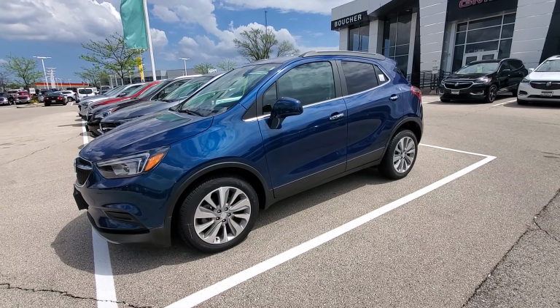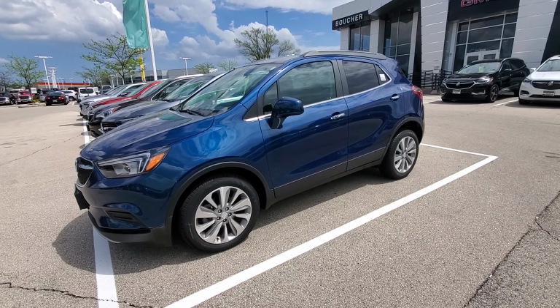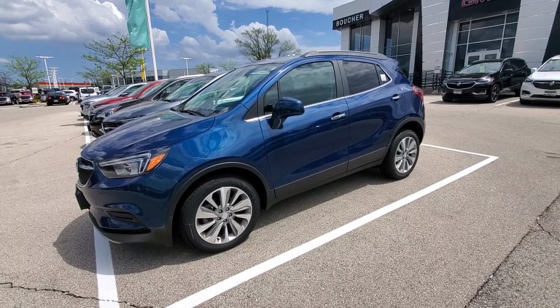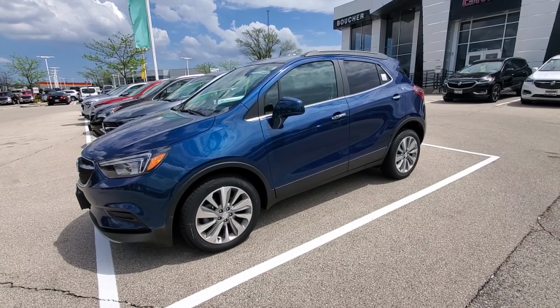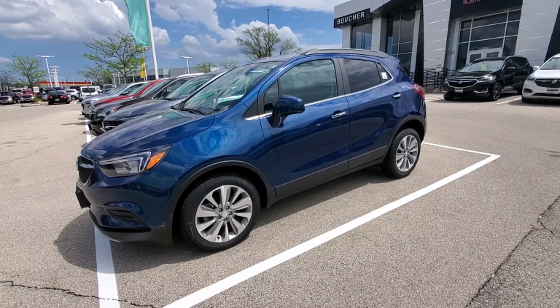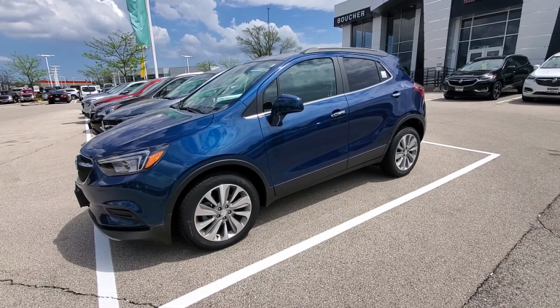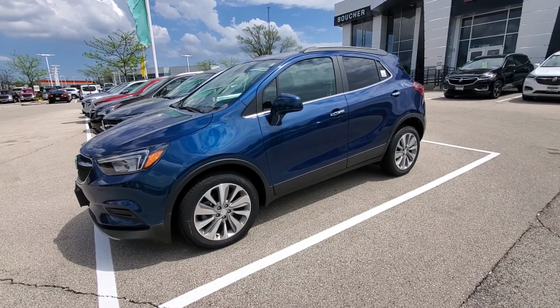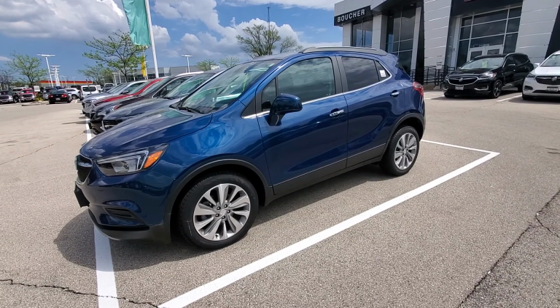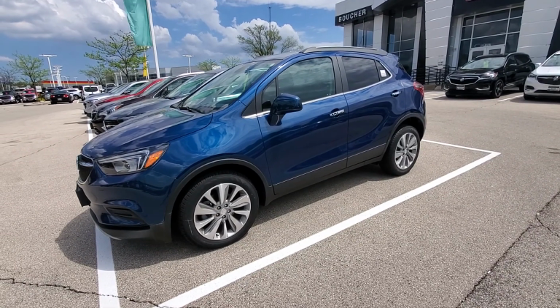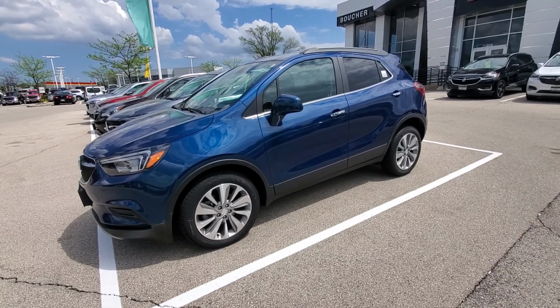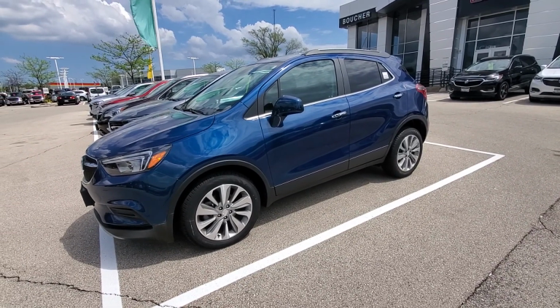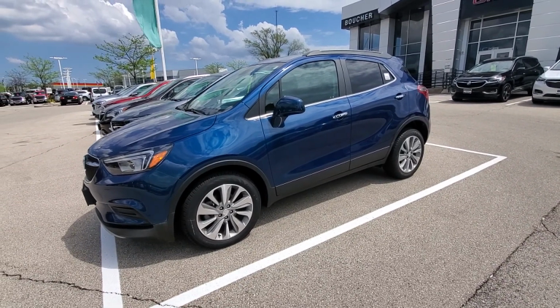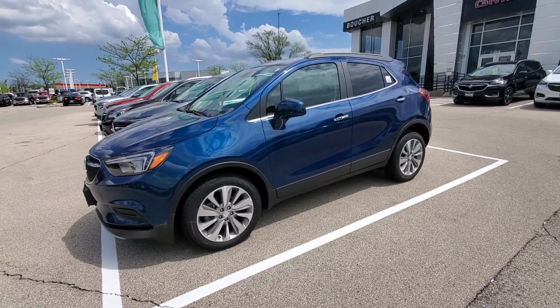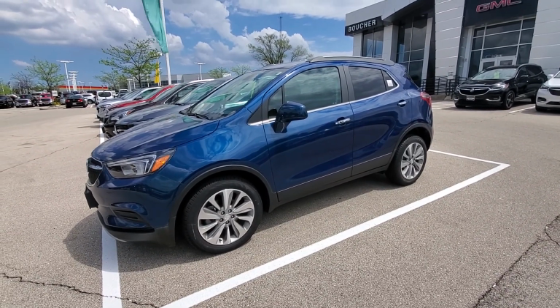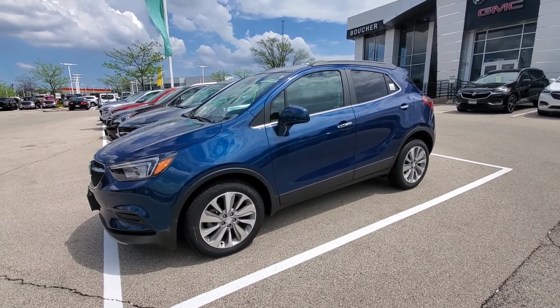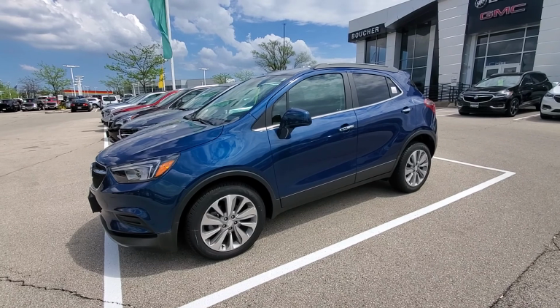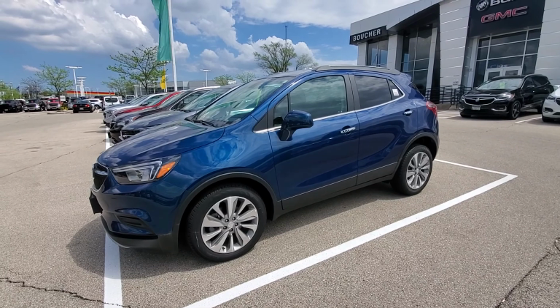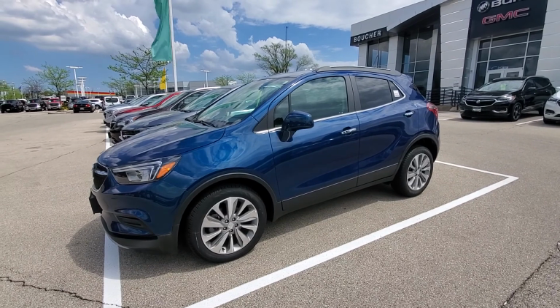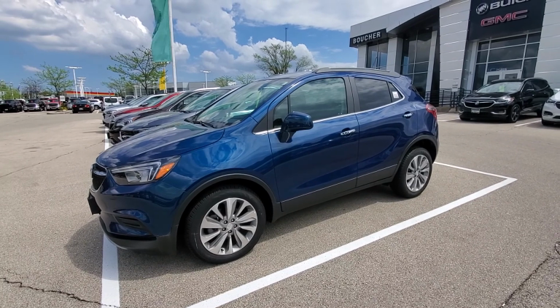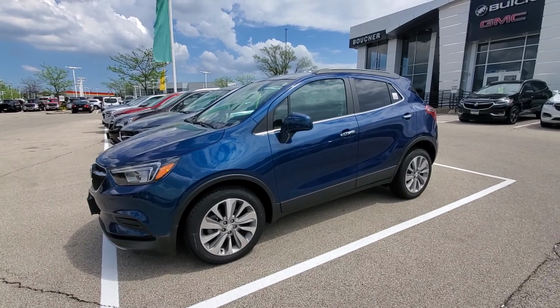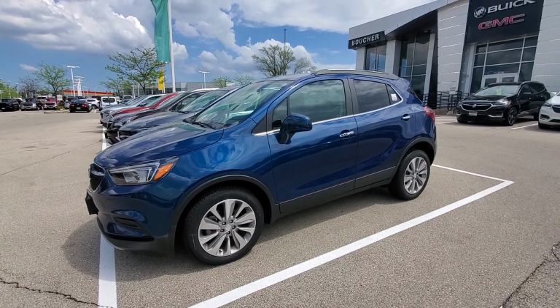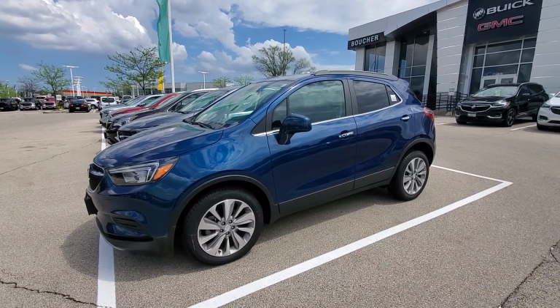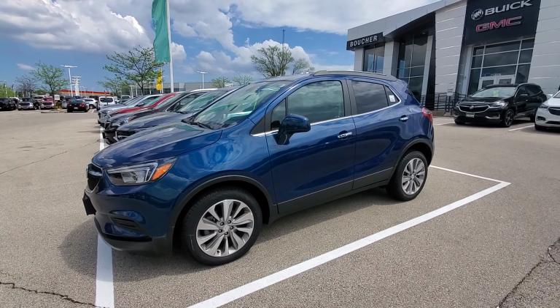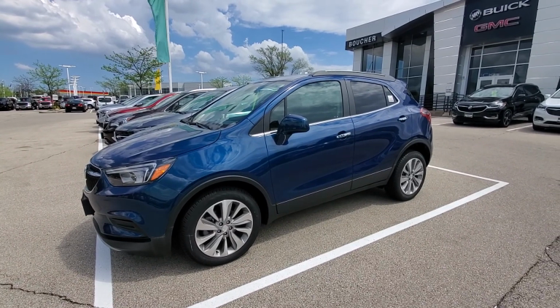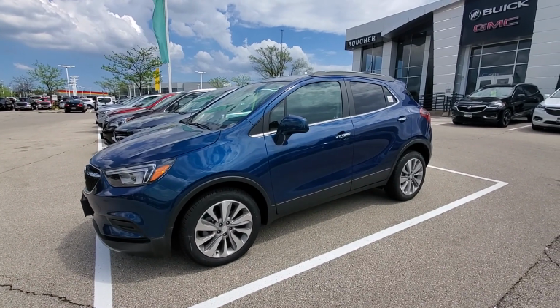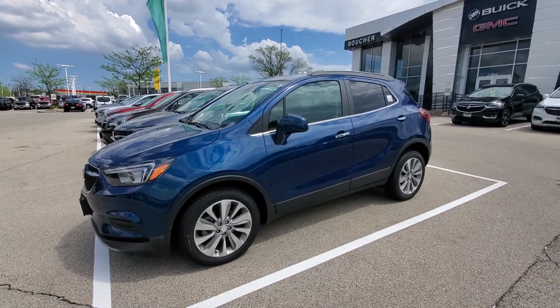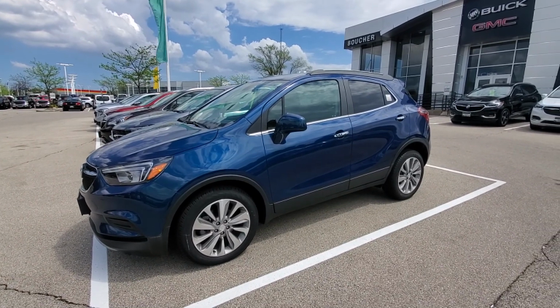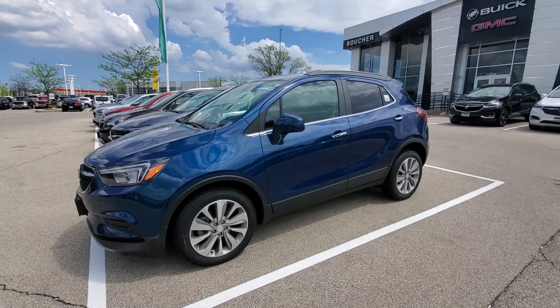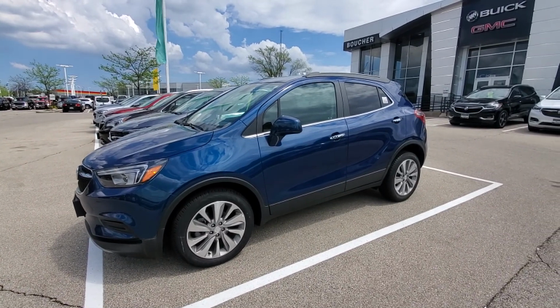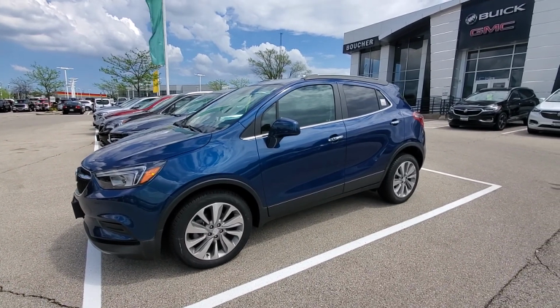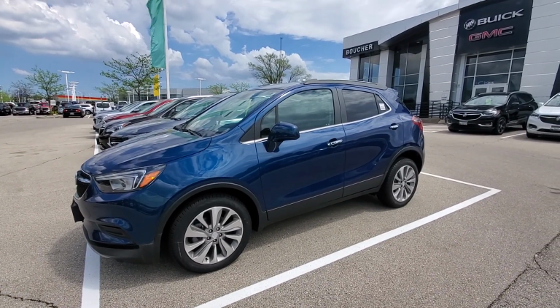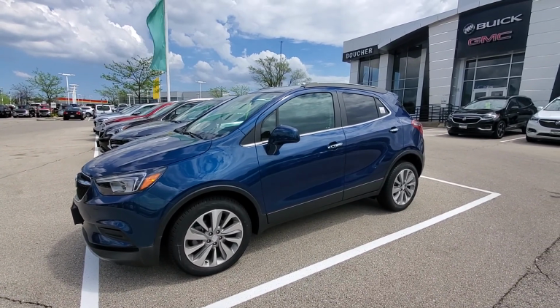Hi Tracy, this is Luke with Boucher Buick GMC in Waukesha. I saw that you had some interest in one of our new Buick Encores that we have in stock.